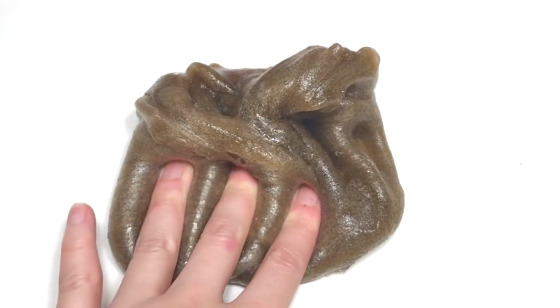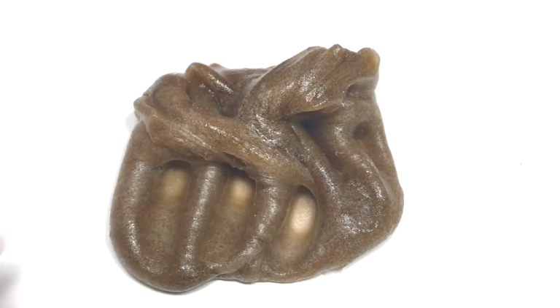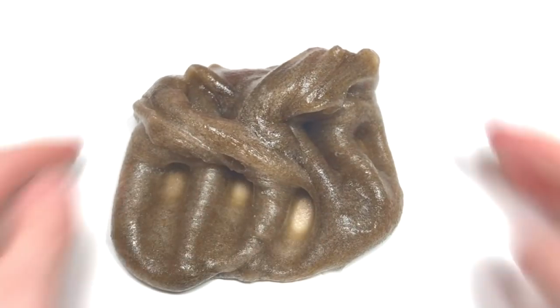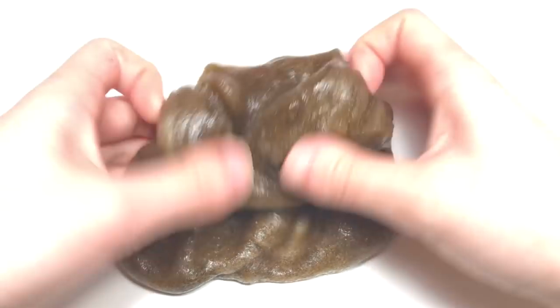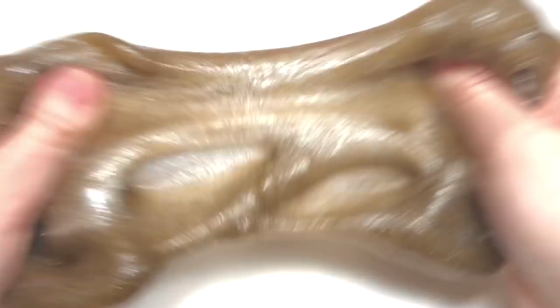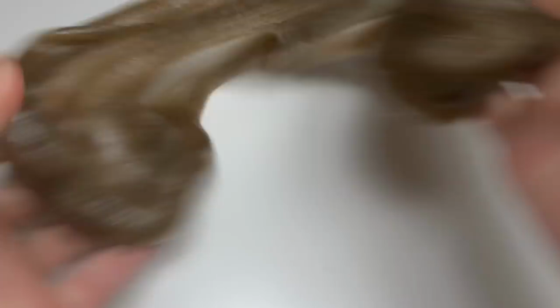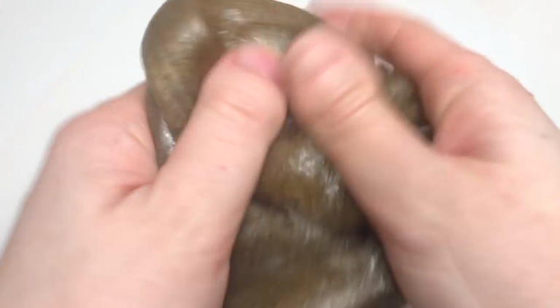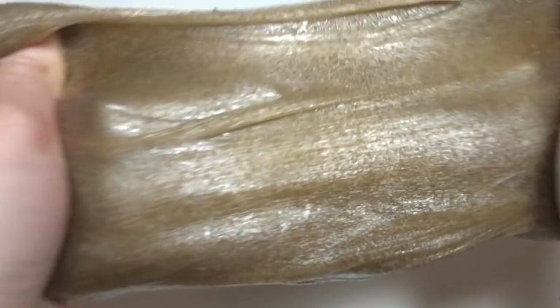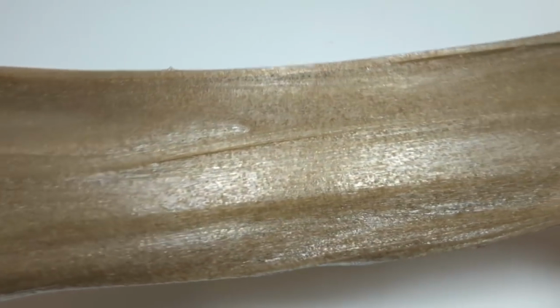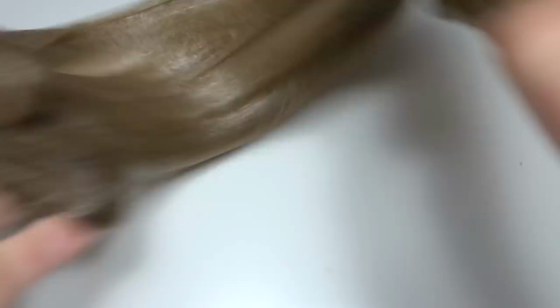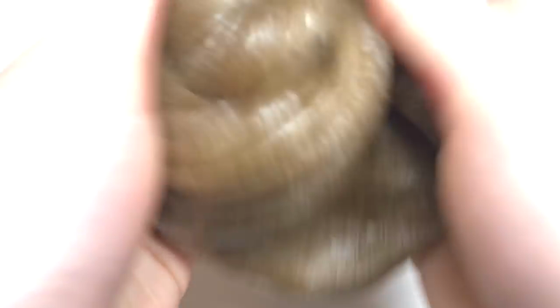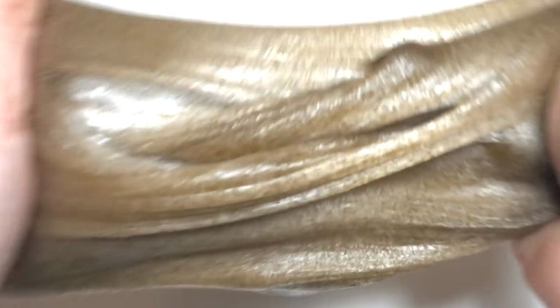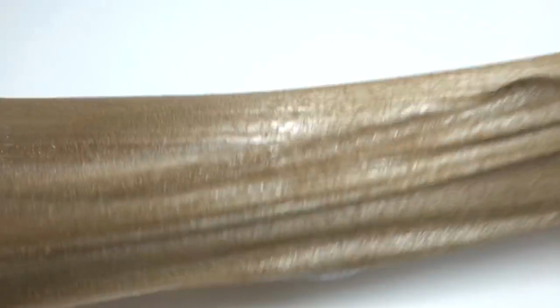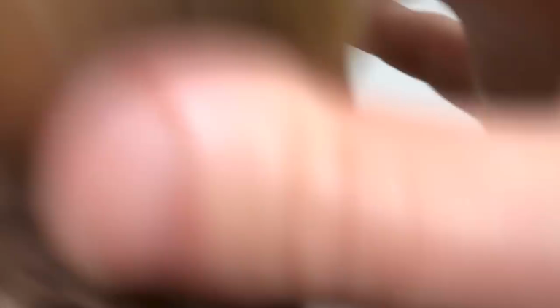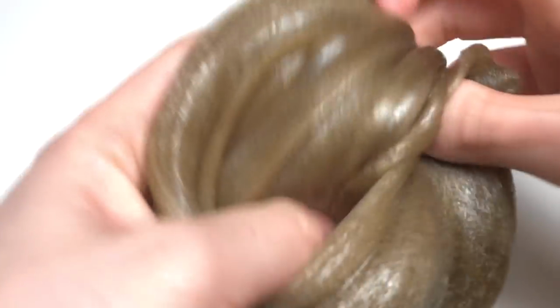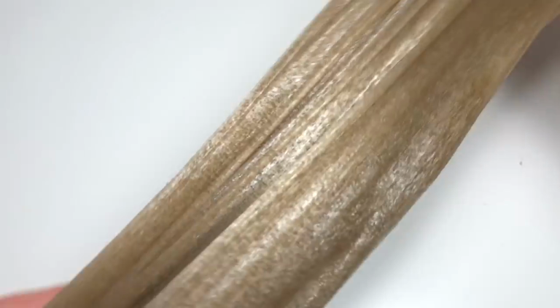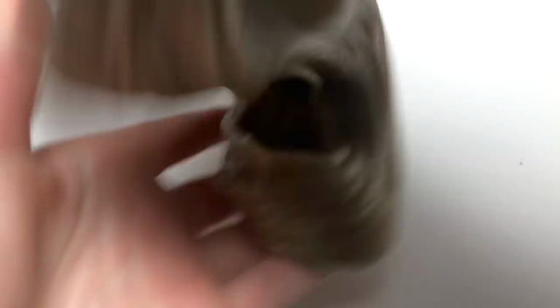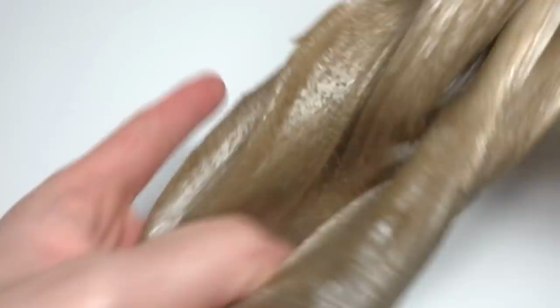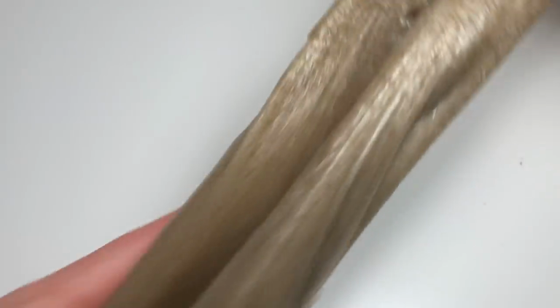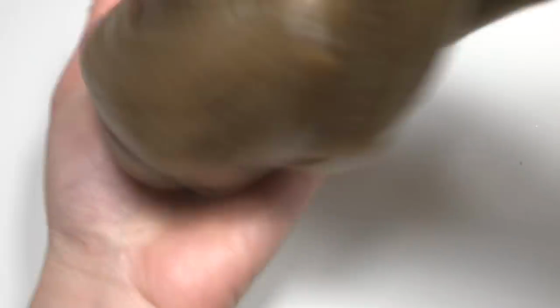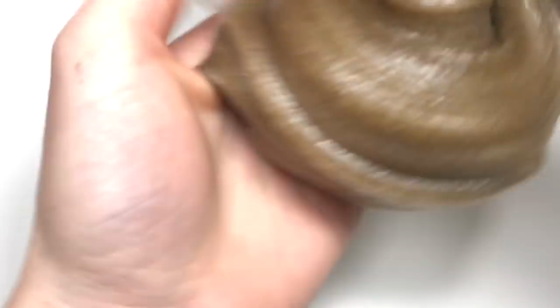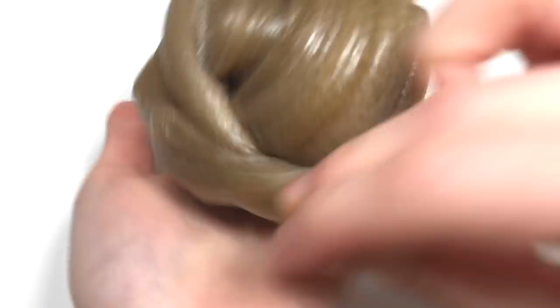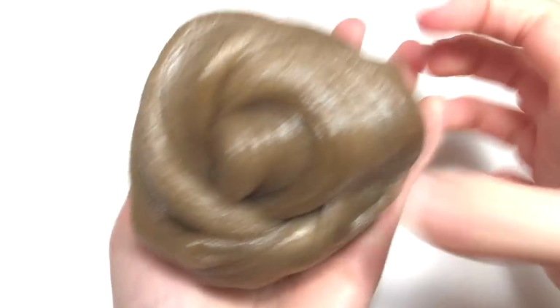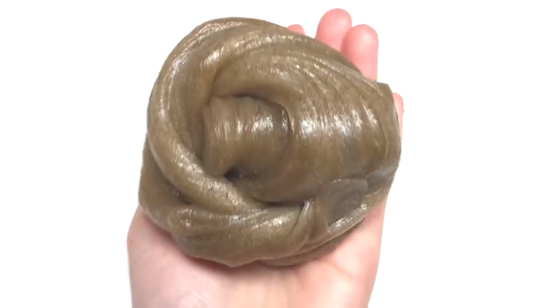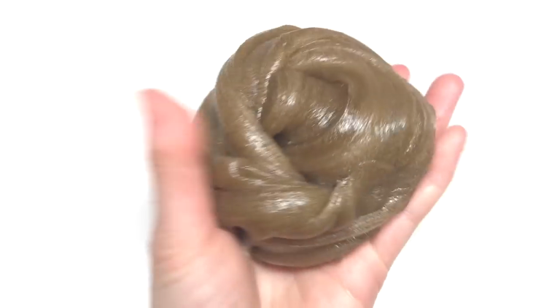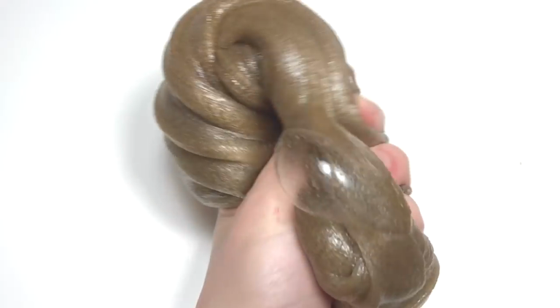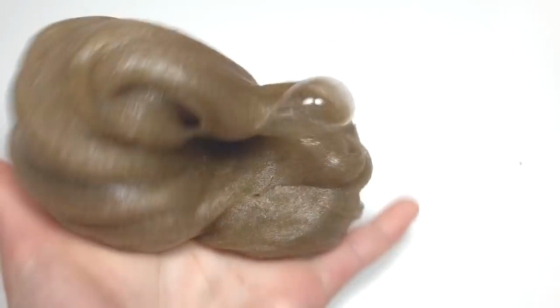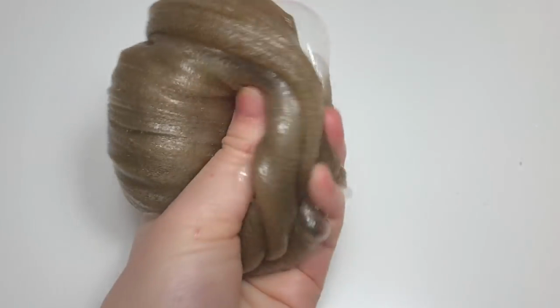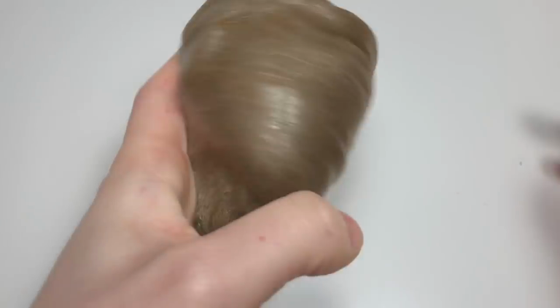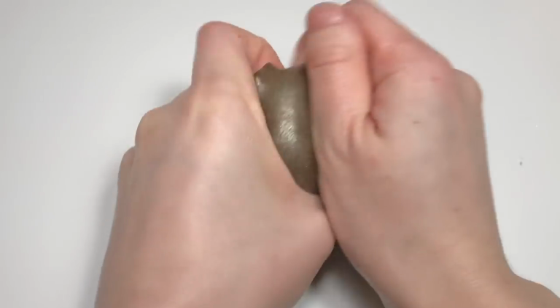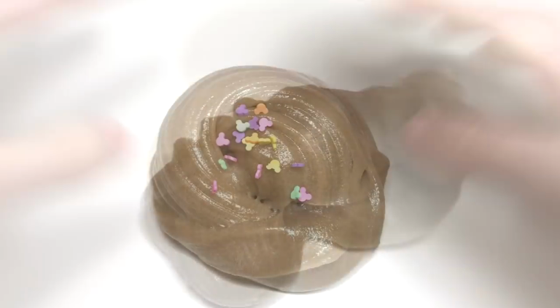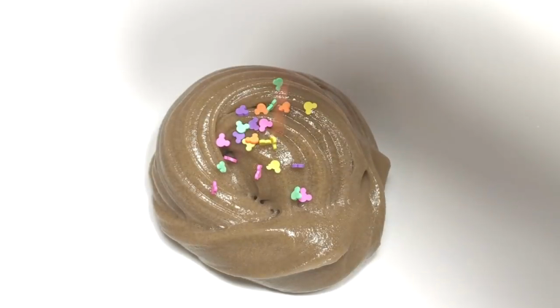If you notice, these are new 6 ounce containers. Some slimes will be hard to take out of them, like butter slimes, but these are just temporary and I probably won't have them for too long — just for this and maybe the next few restocks.